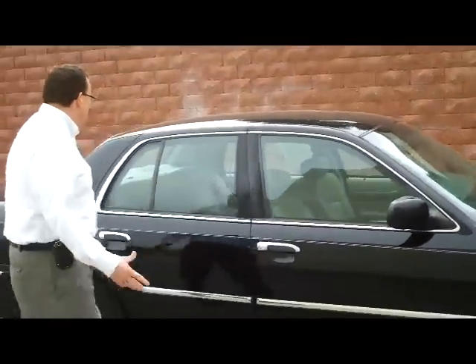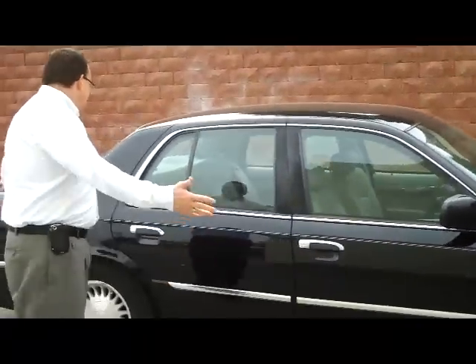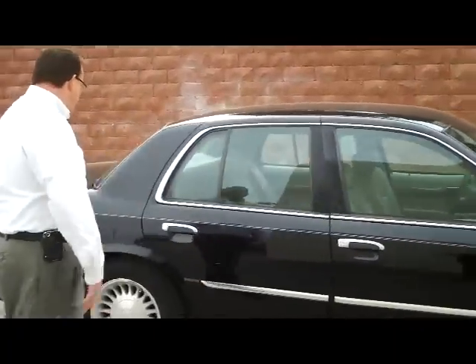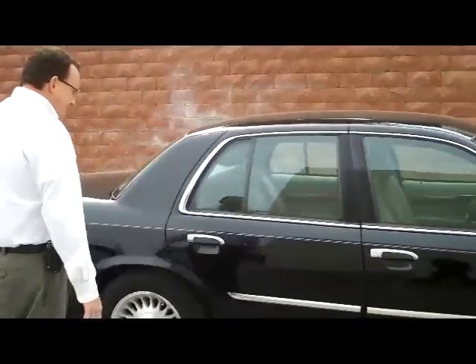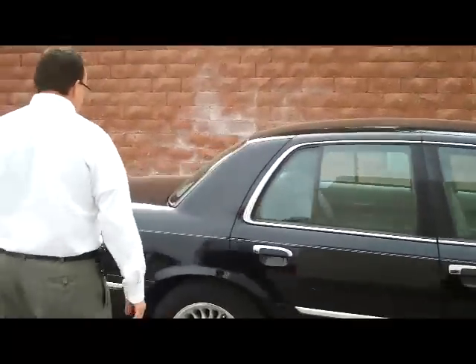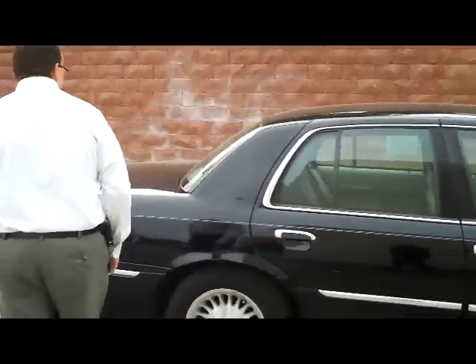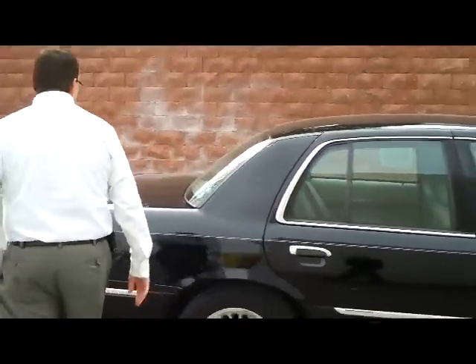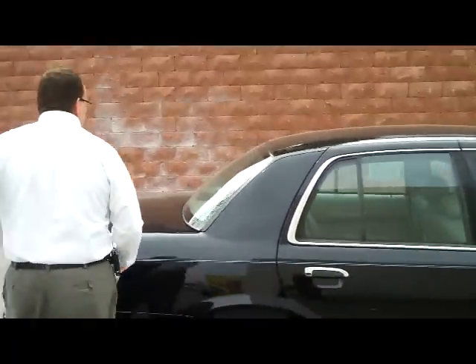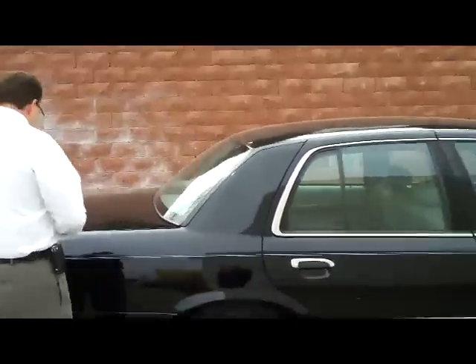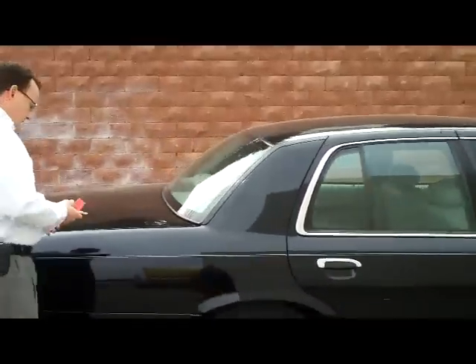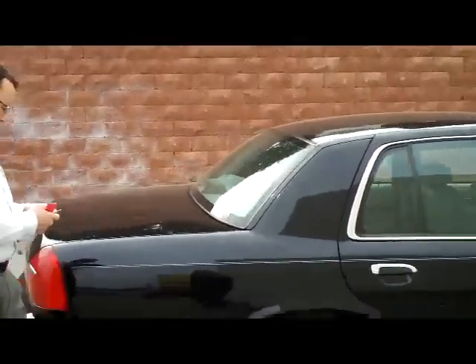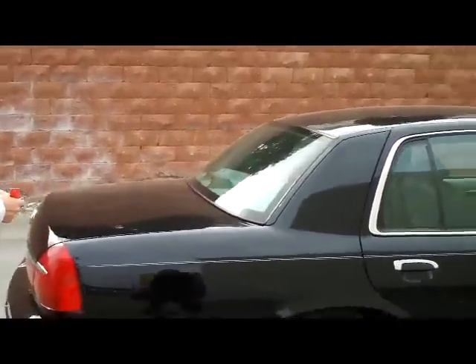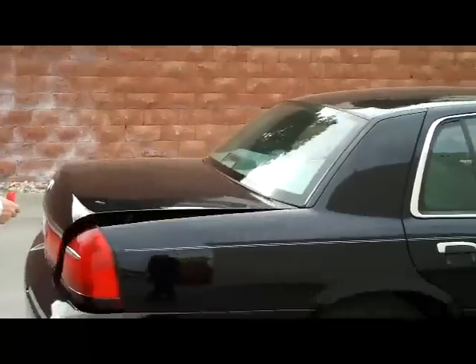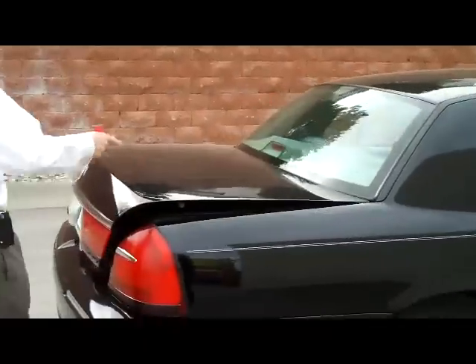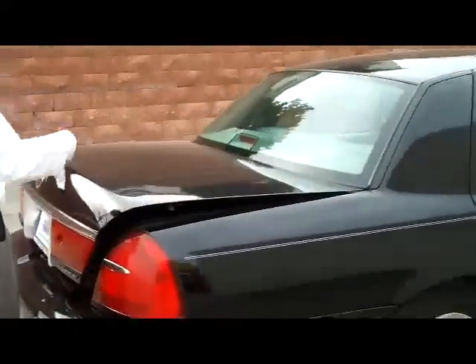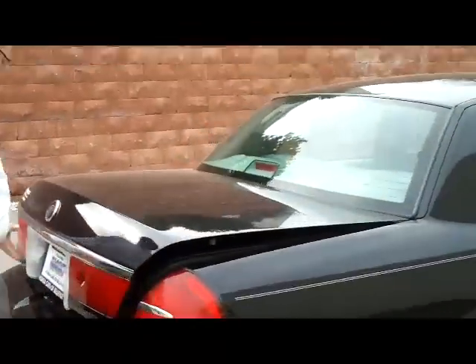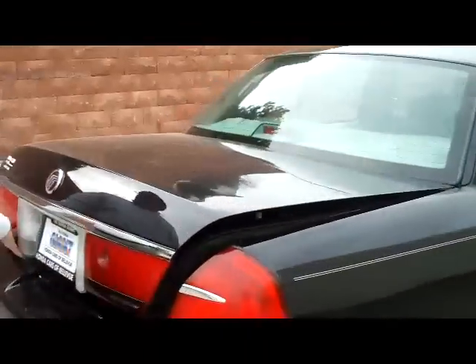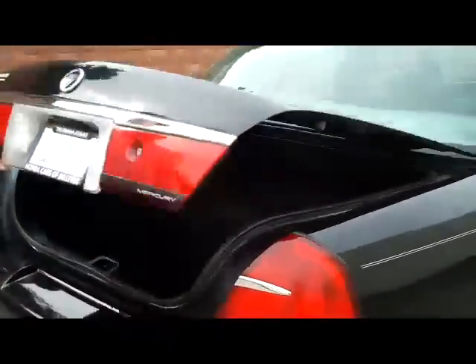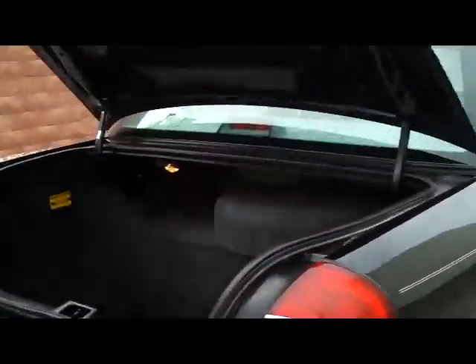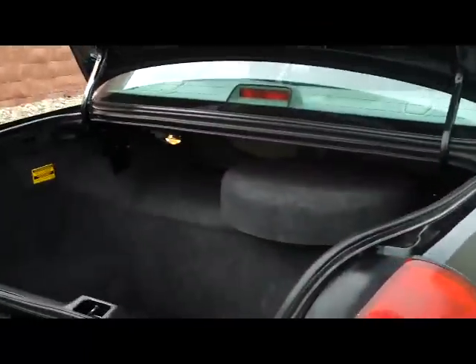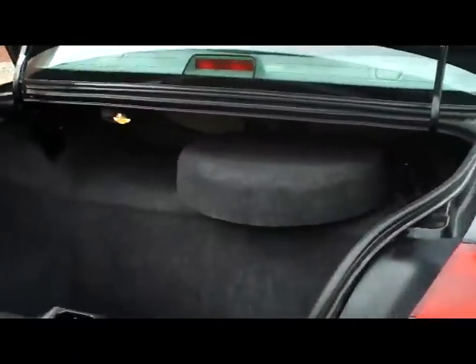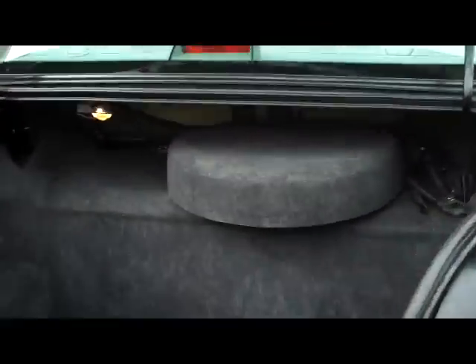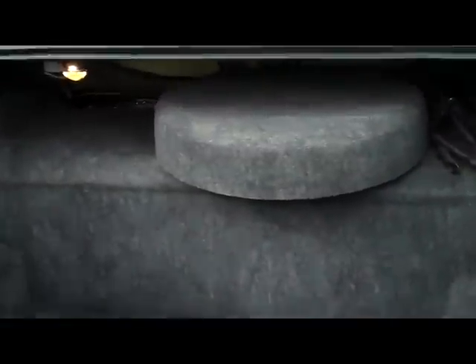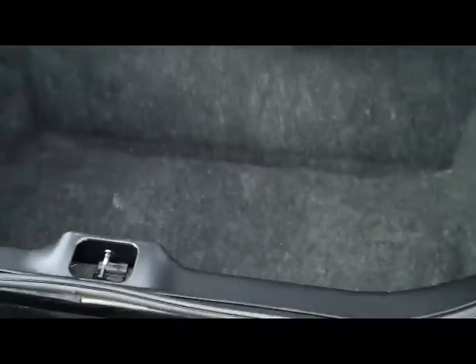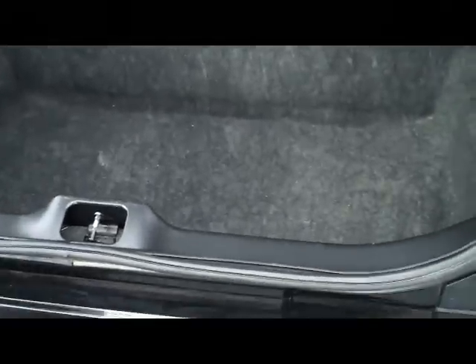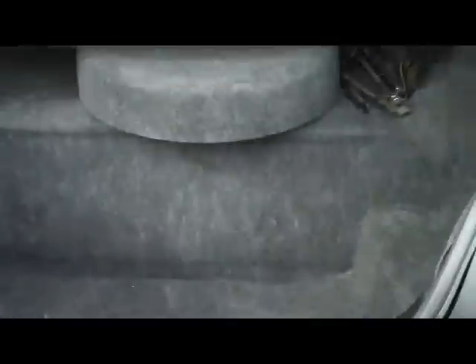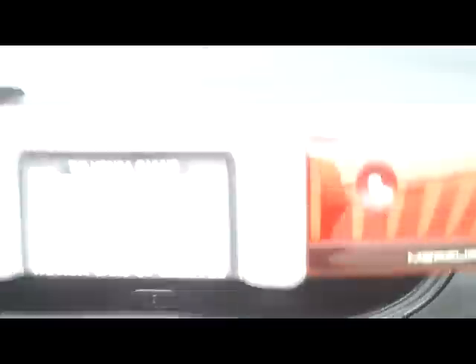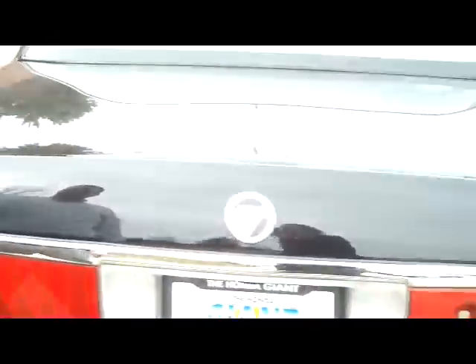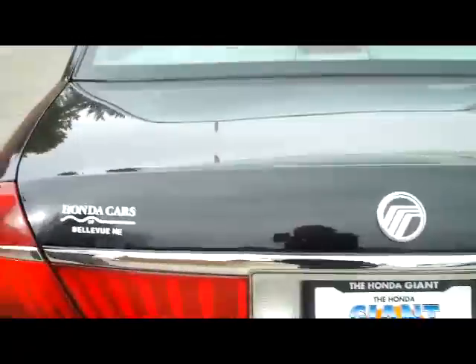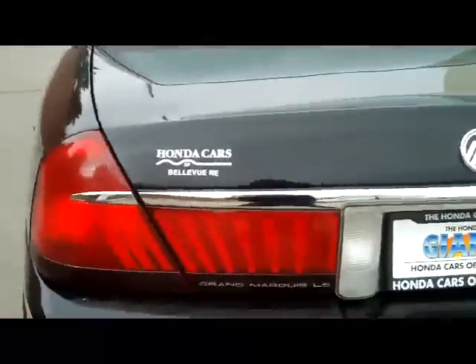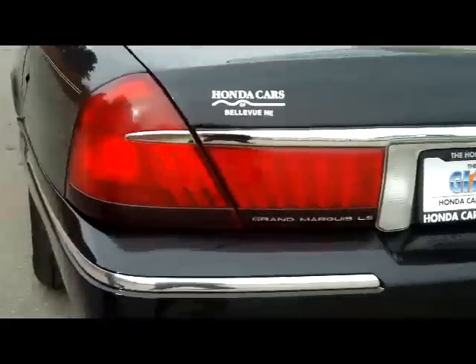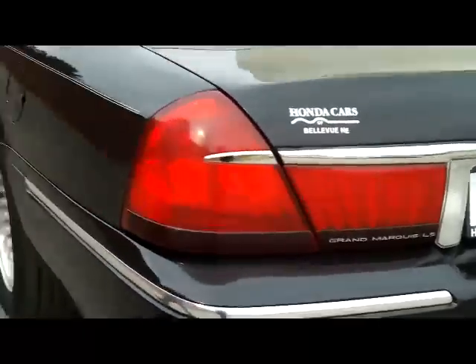It's a full size sedan. We have a nice big trunk — lots of room in there for golf clubs. Three window defrost. Five mile an hour bumpers in the front and the back.